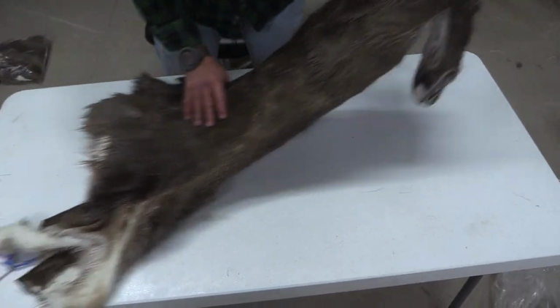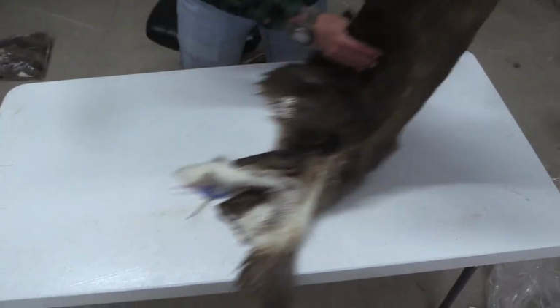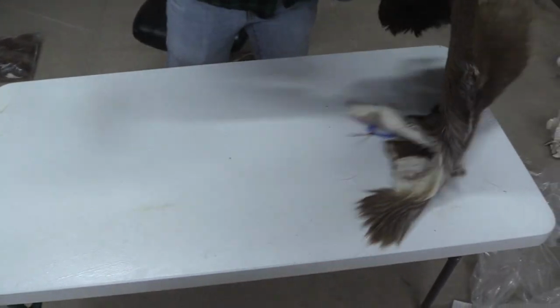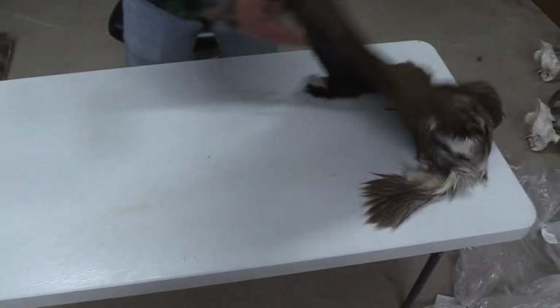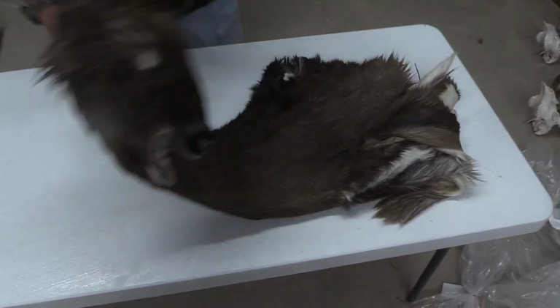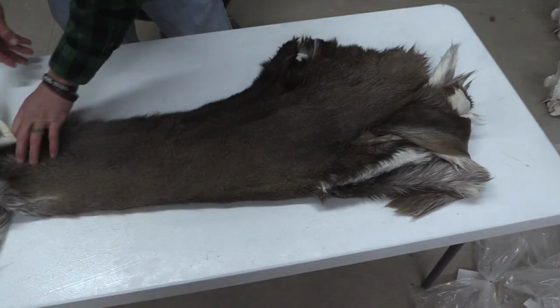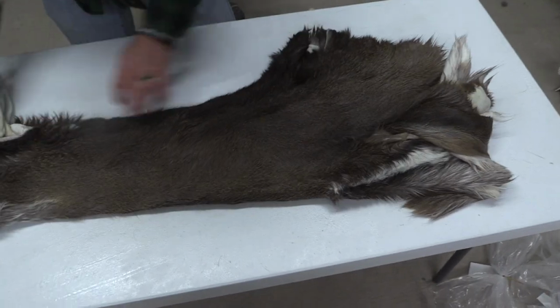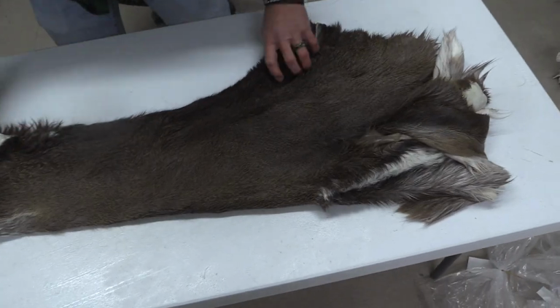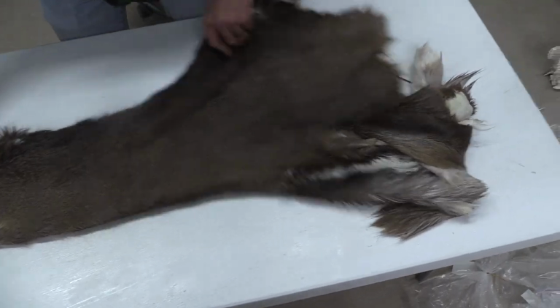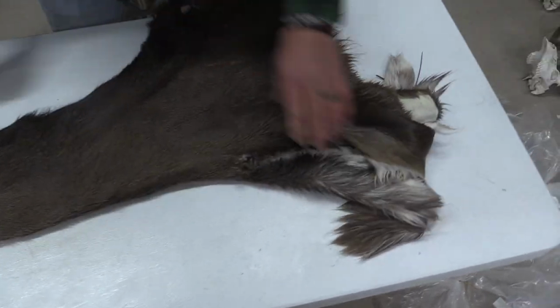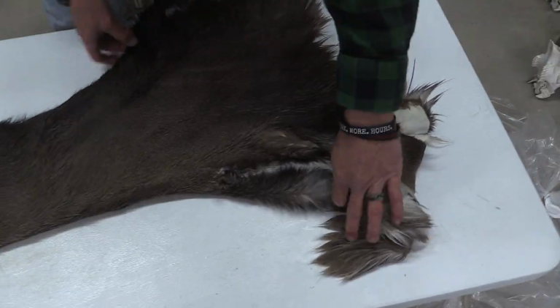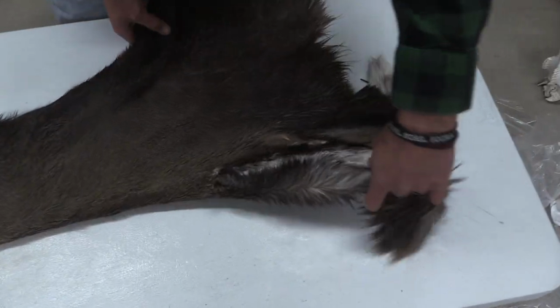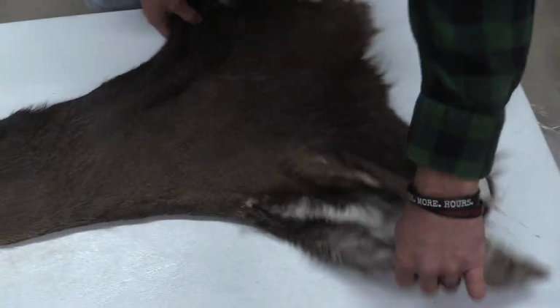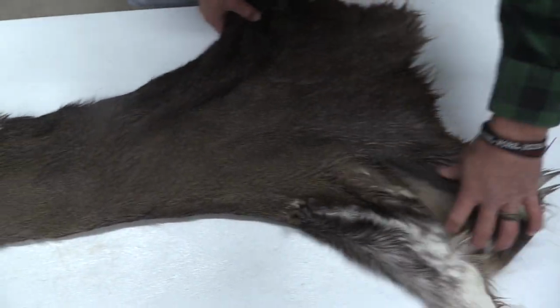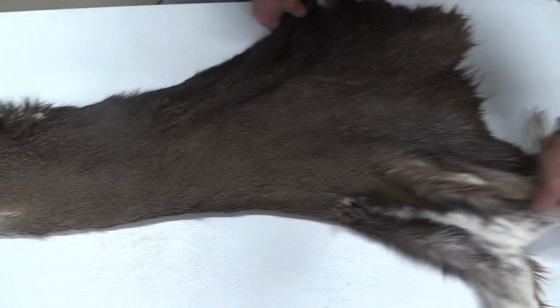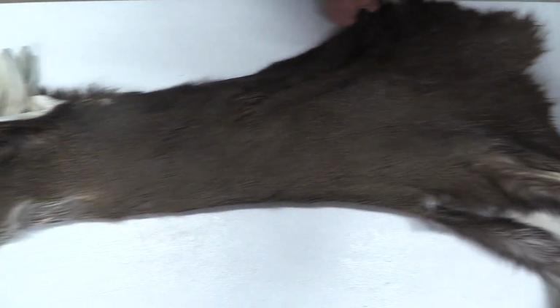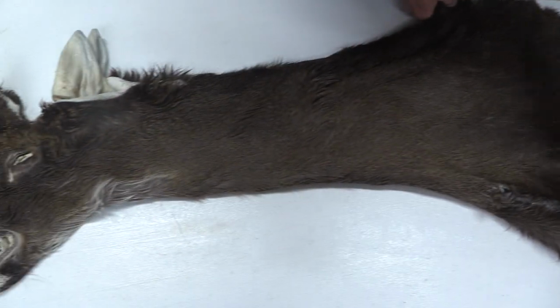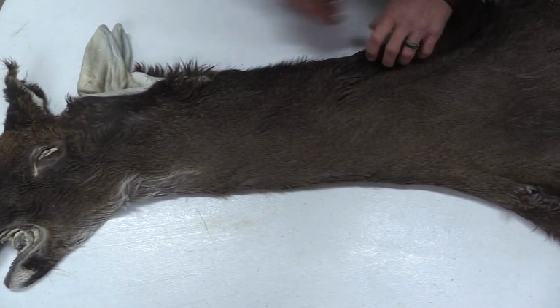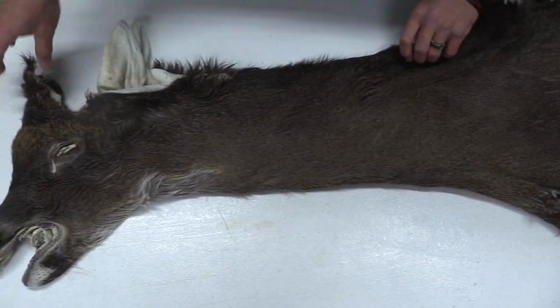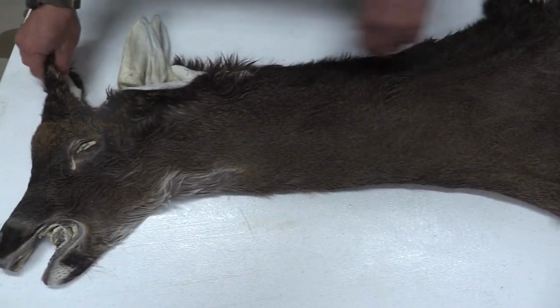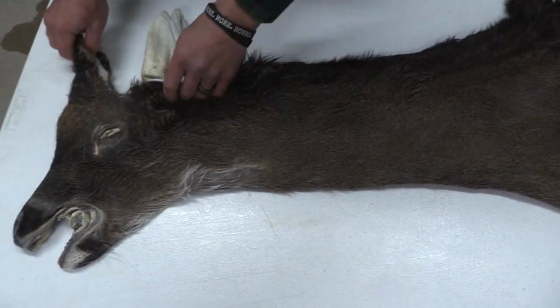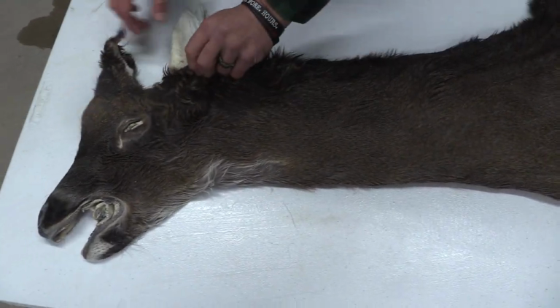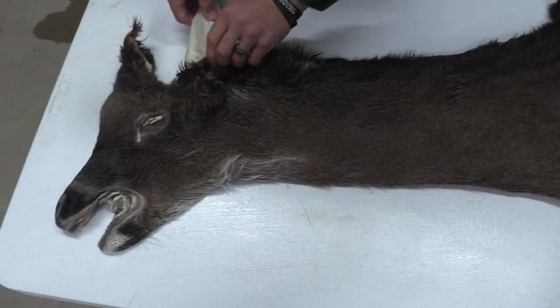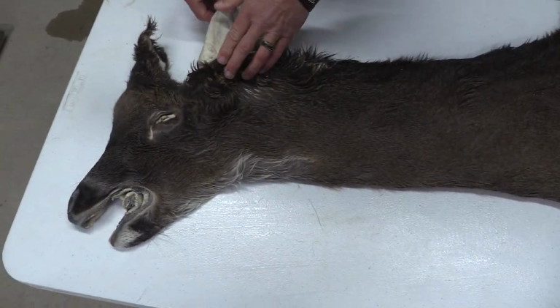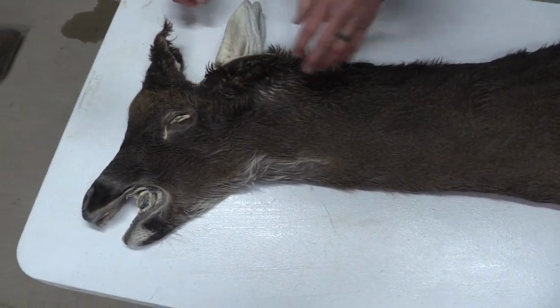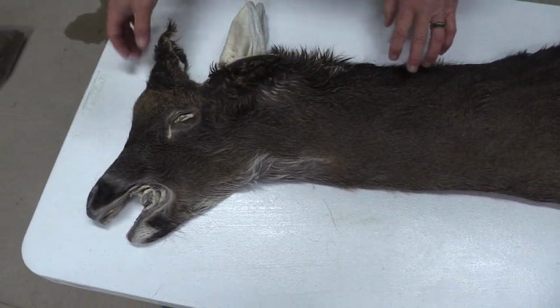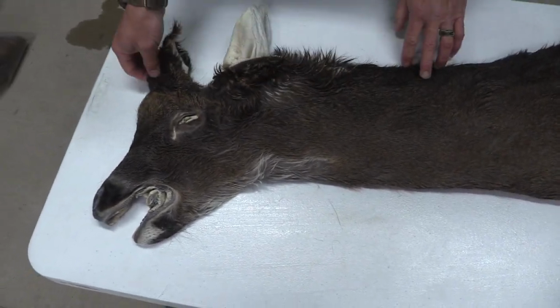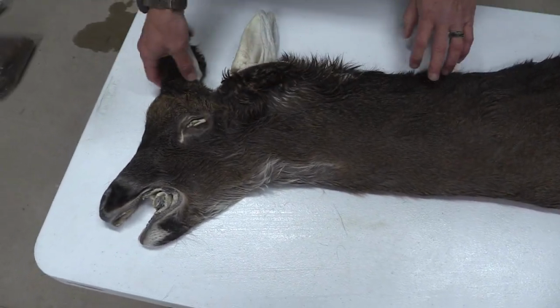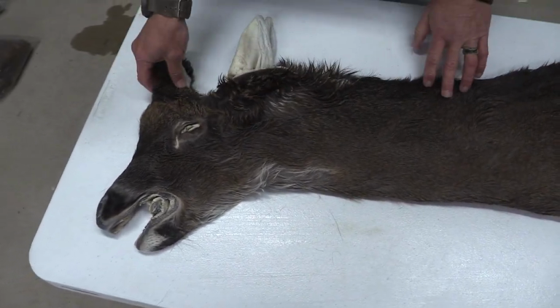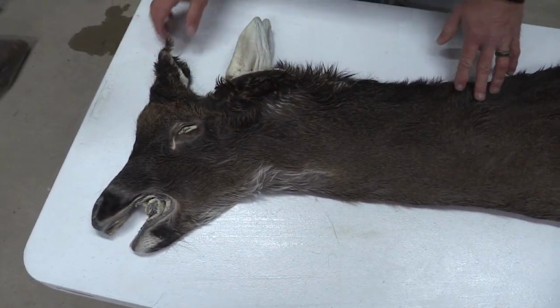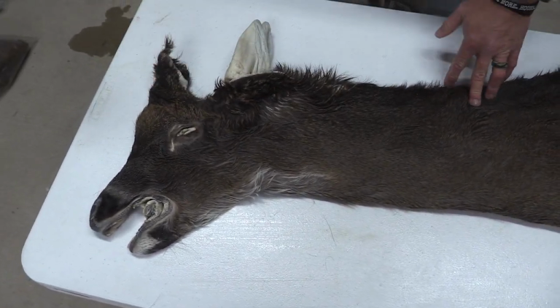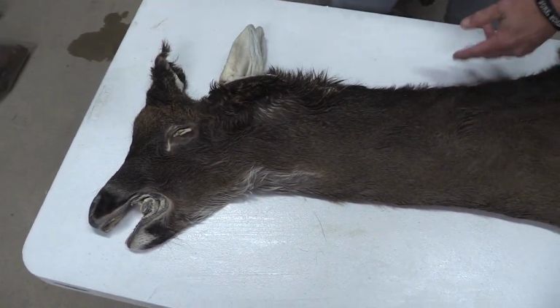We're going to call this one commercial just on the size. If we had a few more inches to it, we could easily make this one a commercial plus piece. Real nice cape.